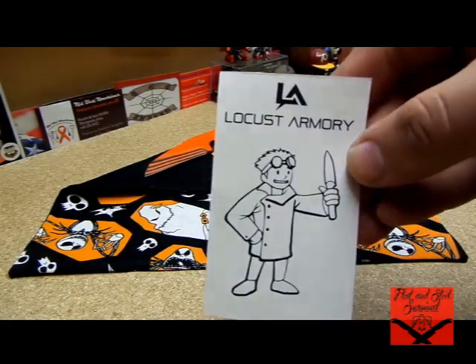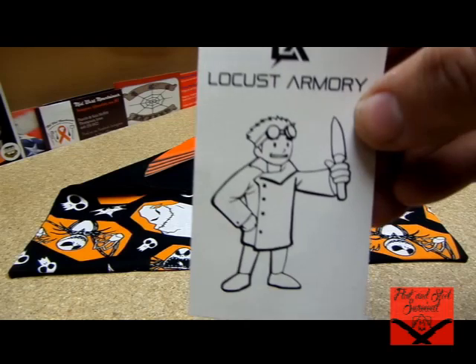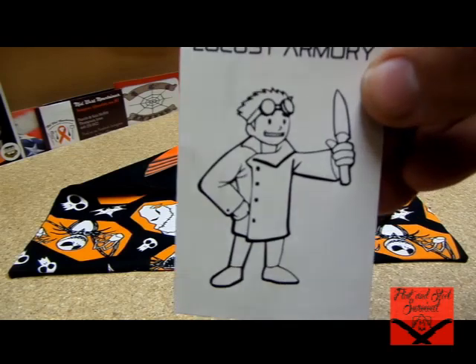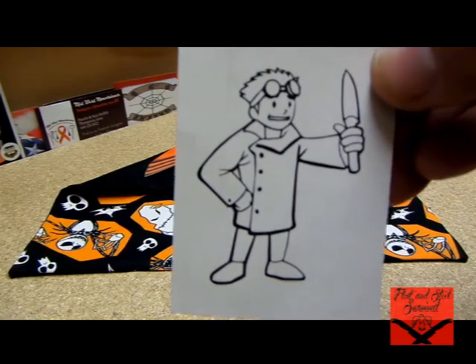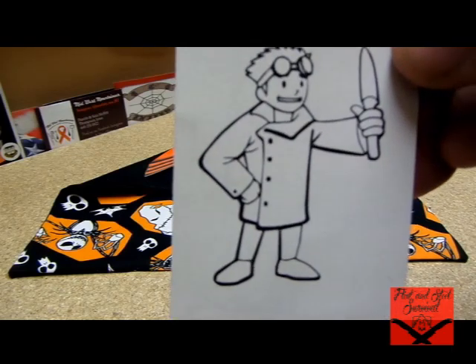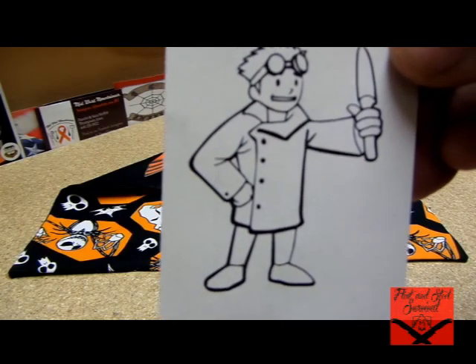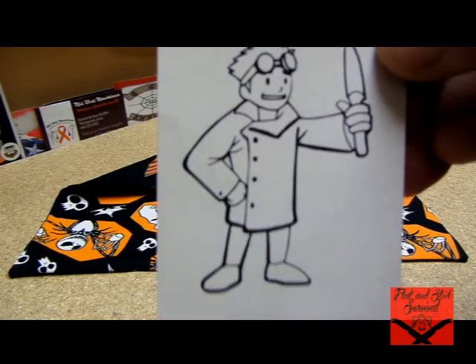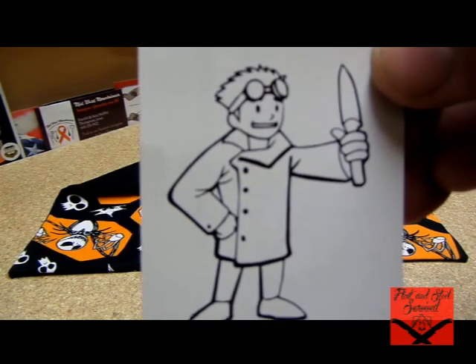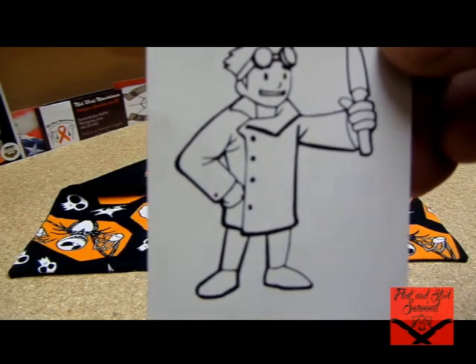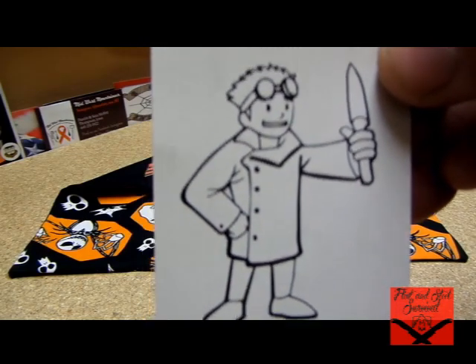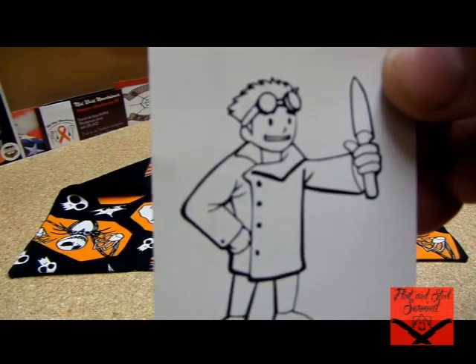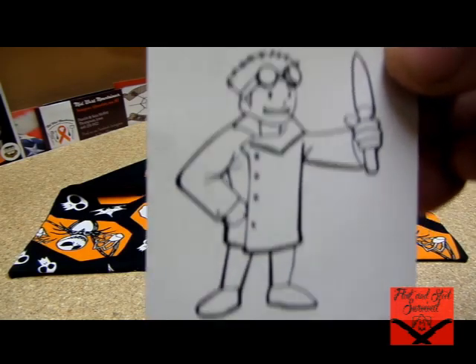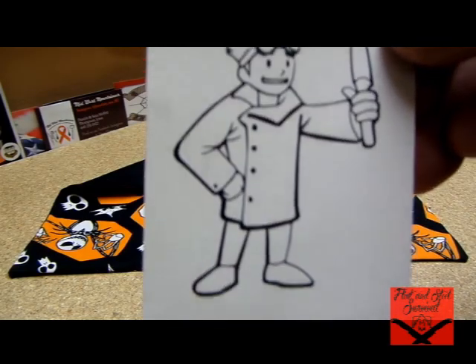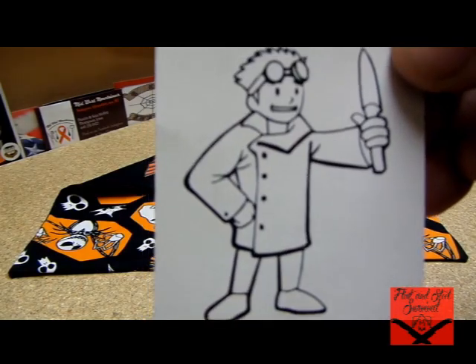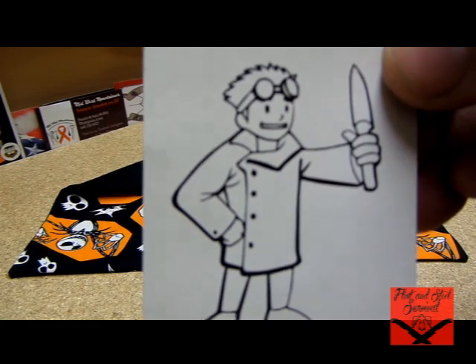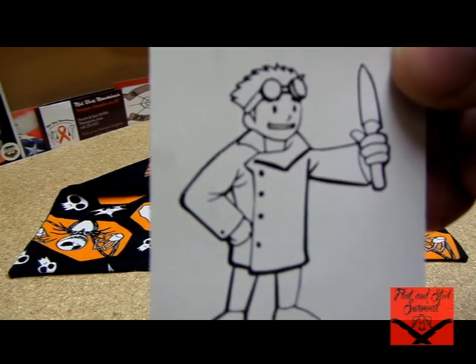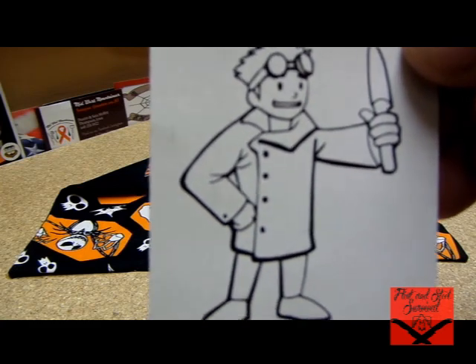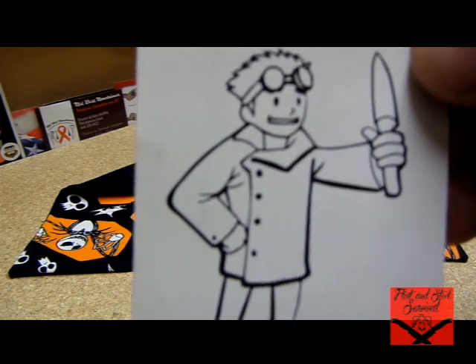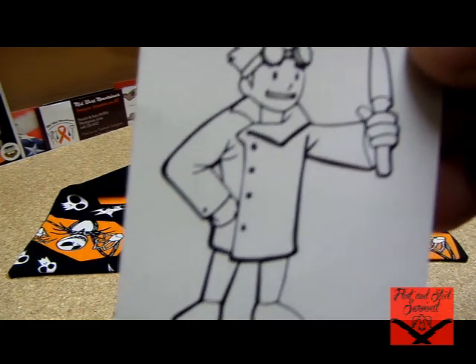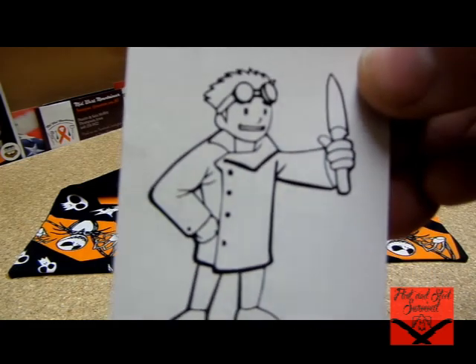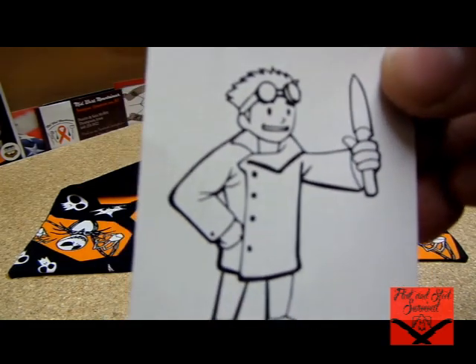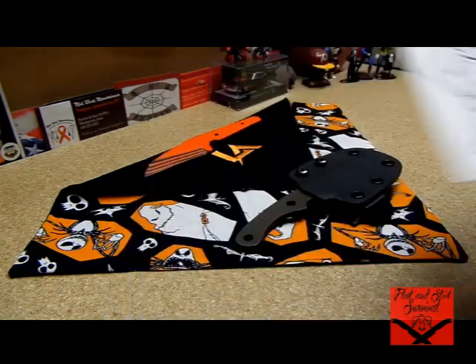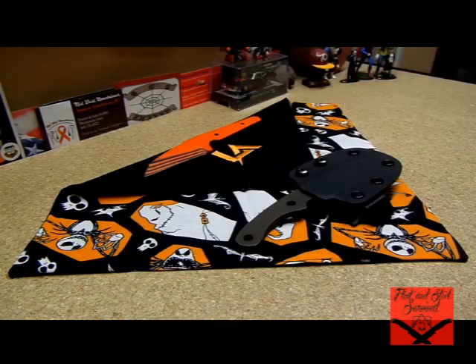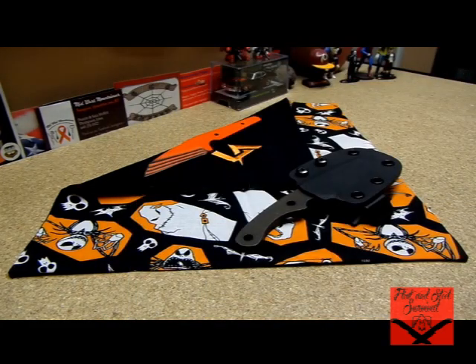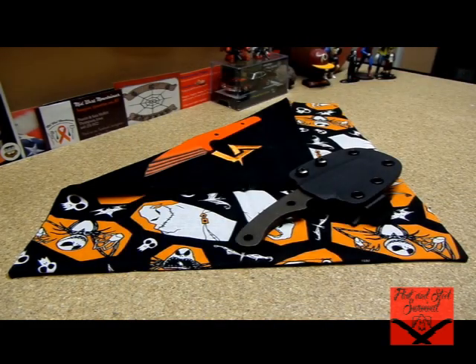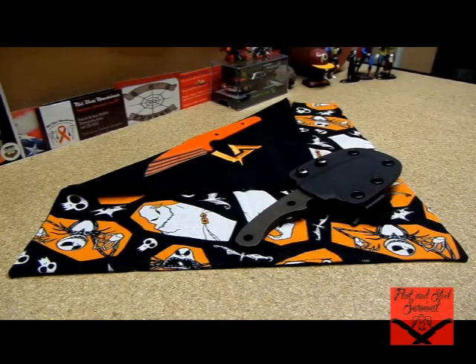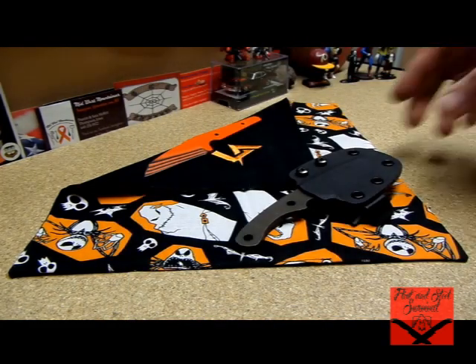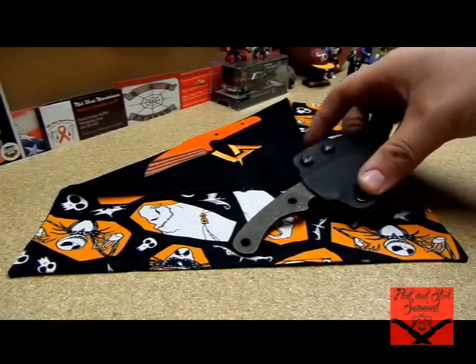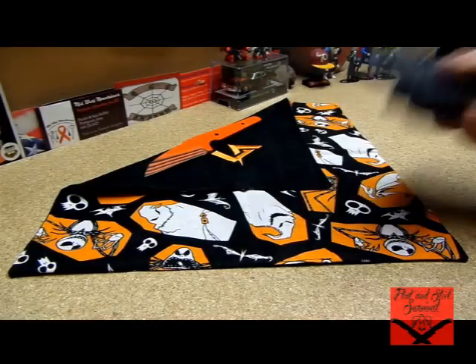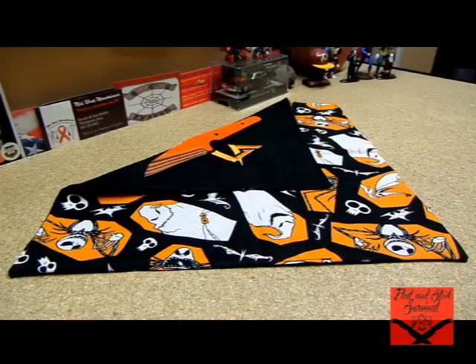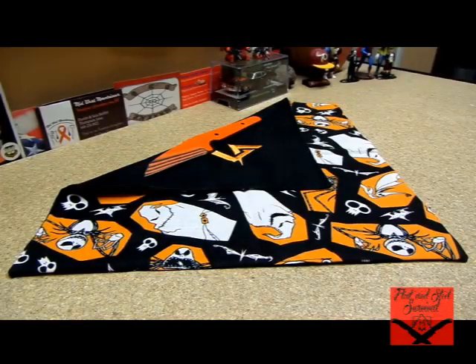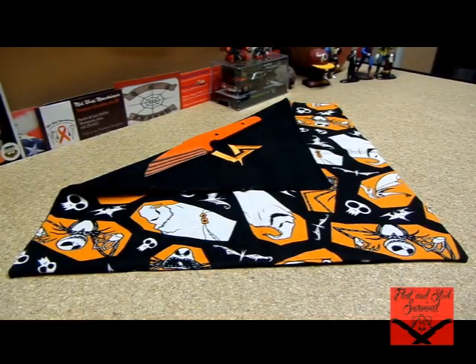Locust Armory — it has like a Fallout-style dude with a knife in his hand, some scientist goggles, and a coat. Let me set that off to the side and show you this blade.